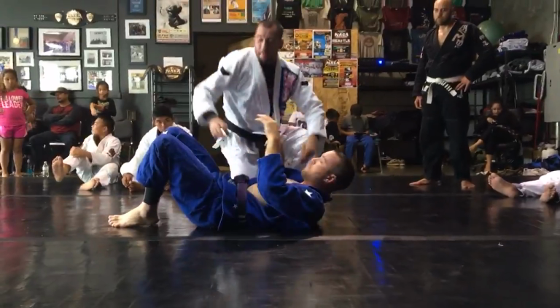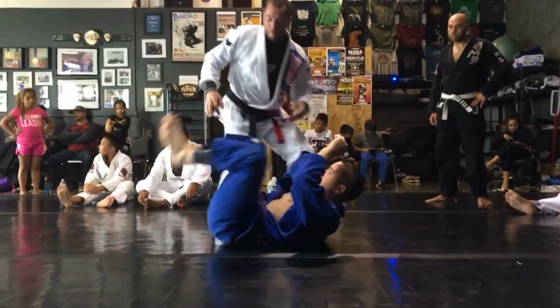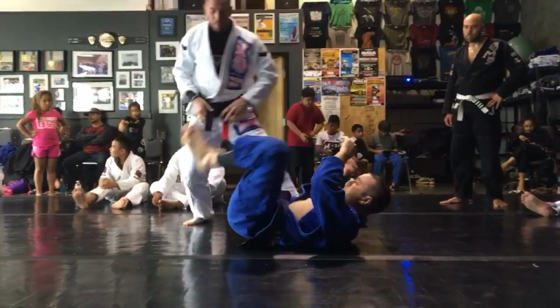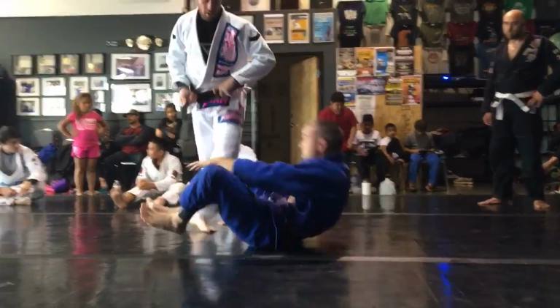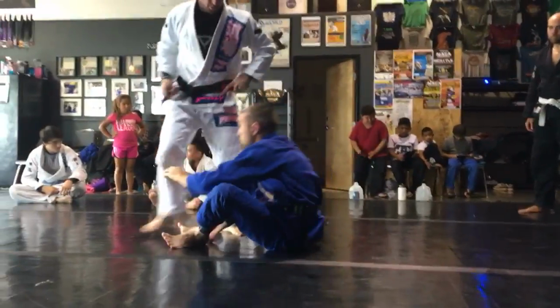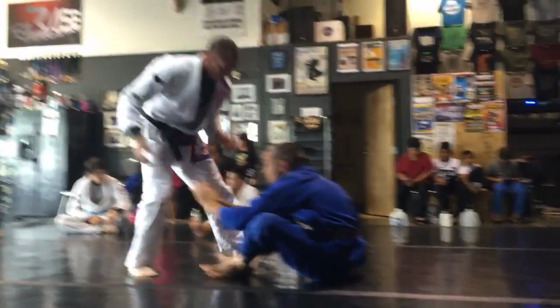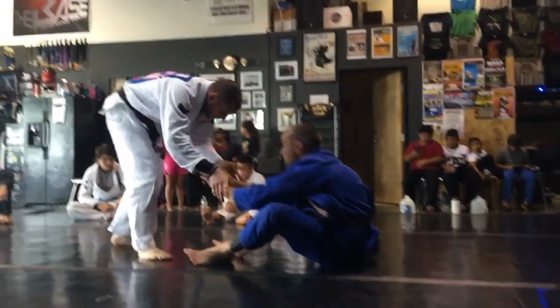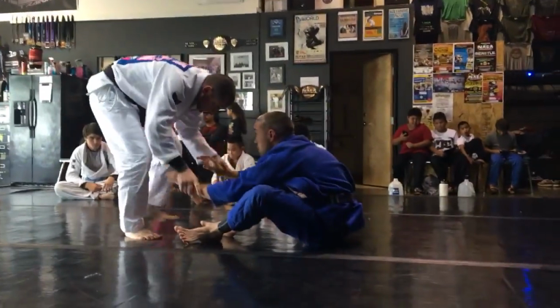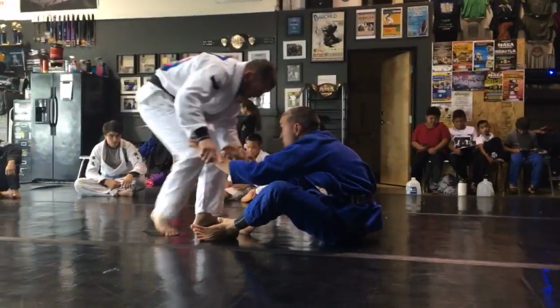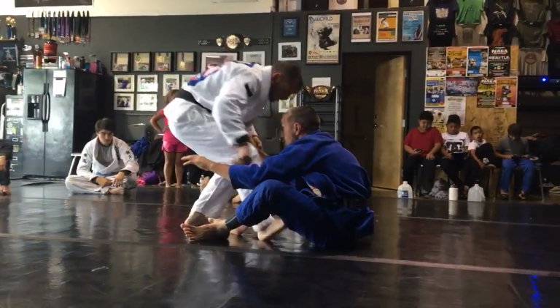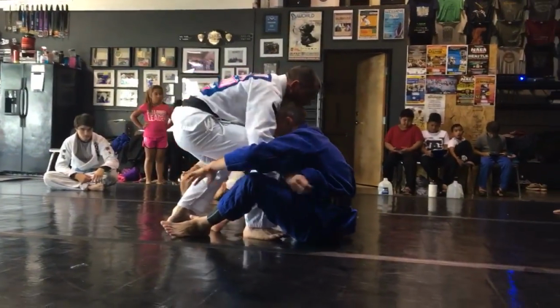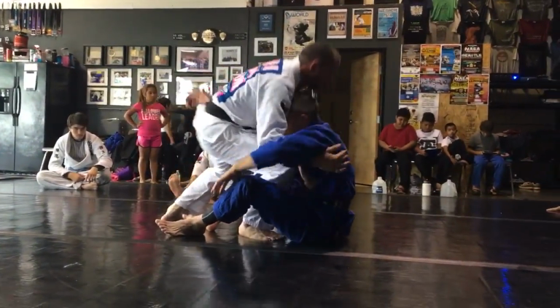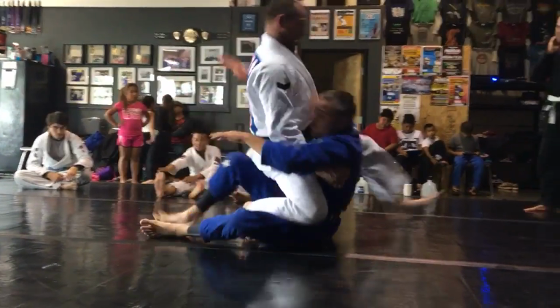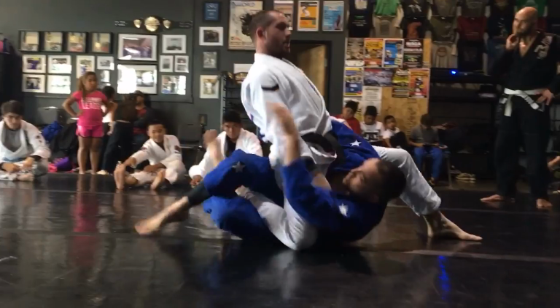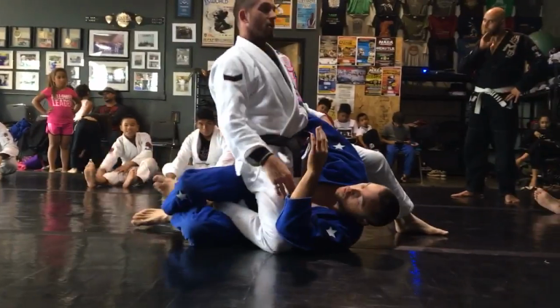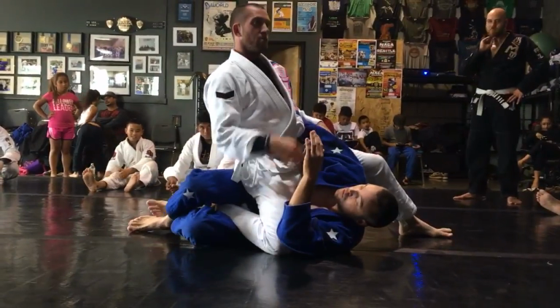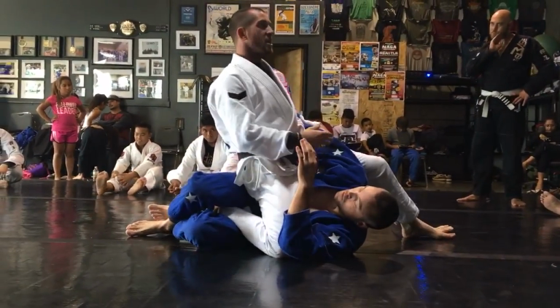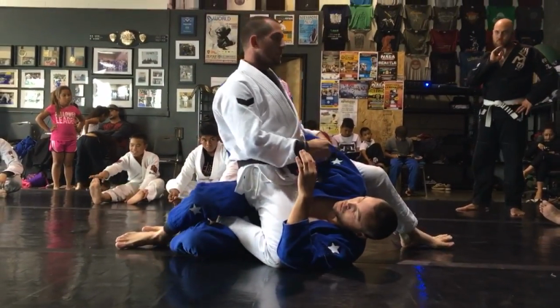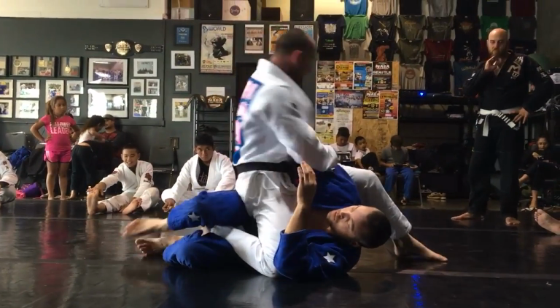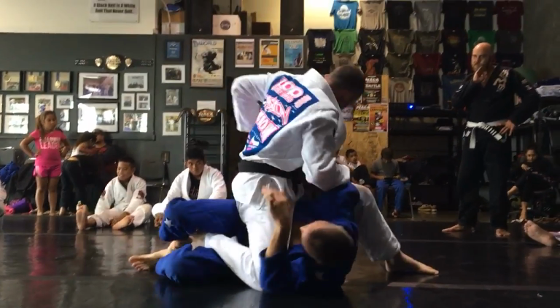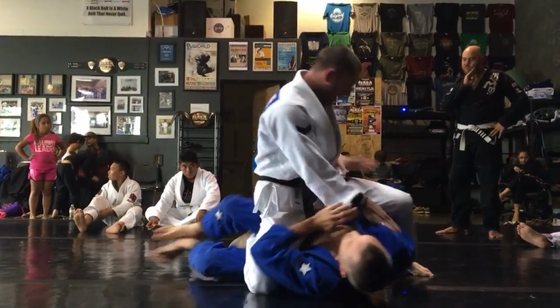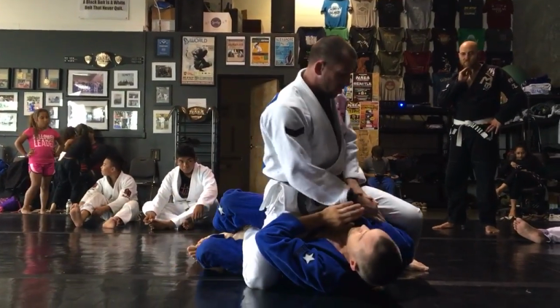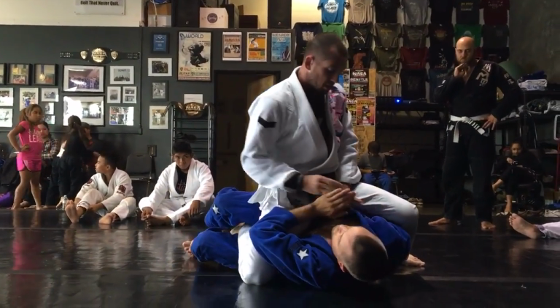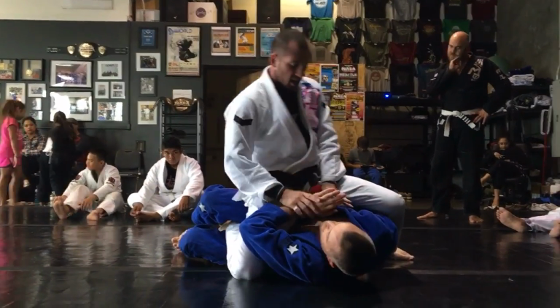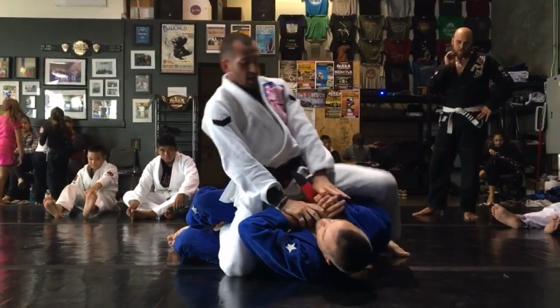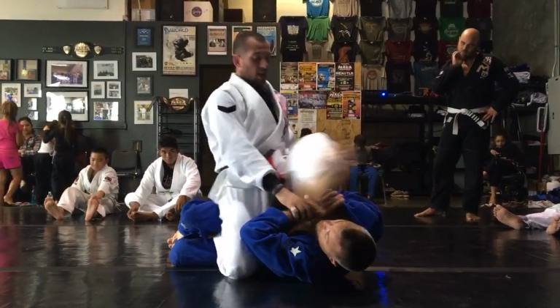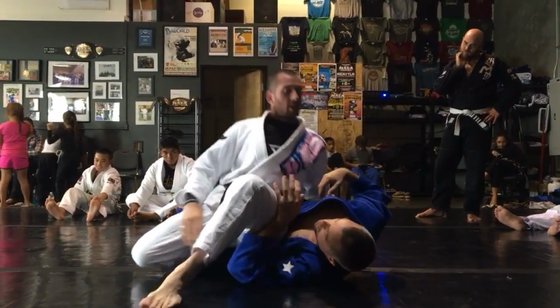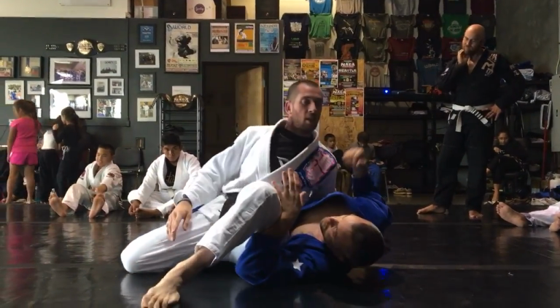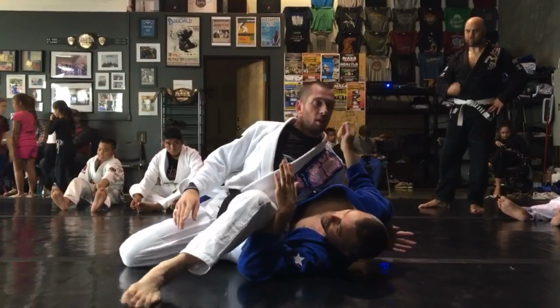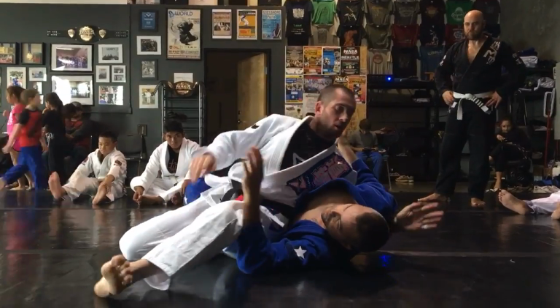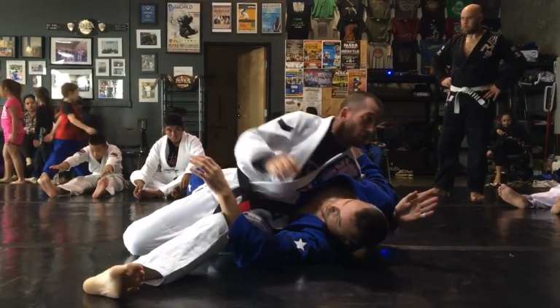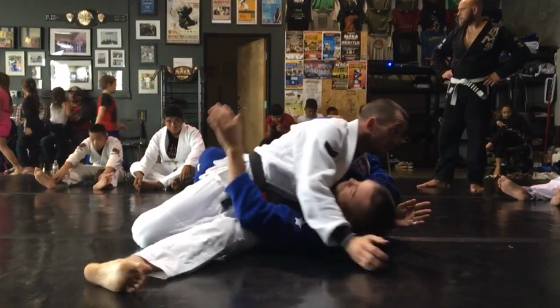A two-part pass here: step through, under, over — here, here, pass. Hit him with my hips, attacking on the arm, handcuffs — you're running the pass.